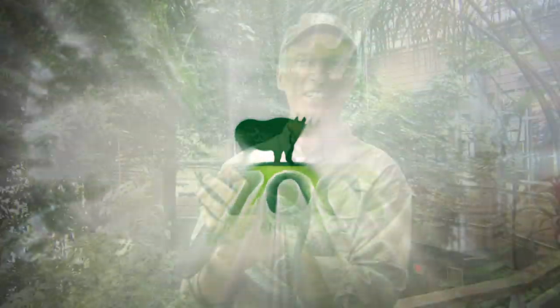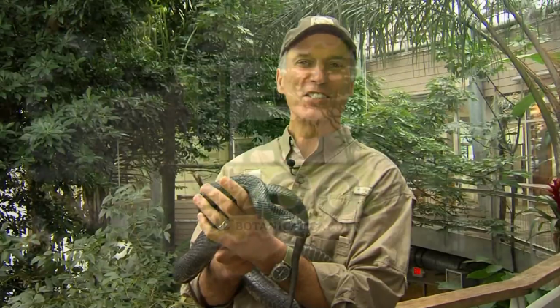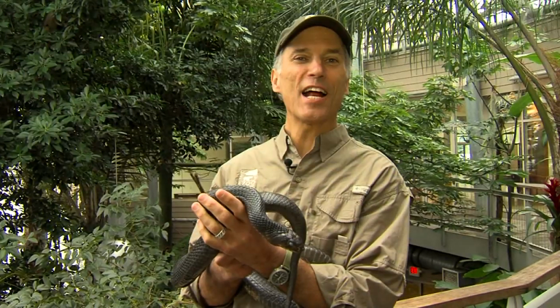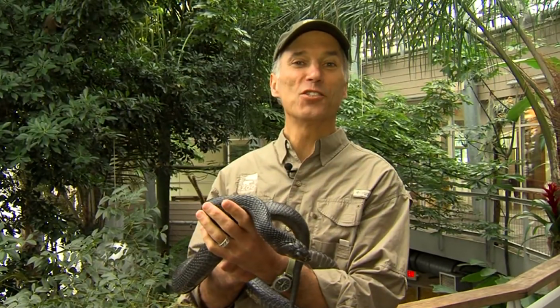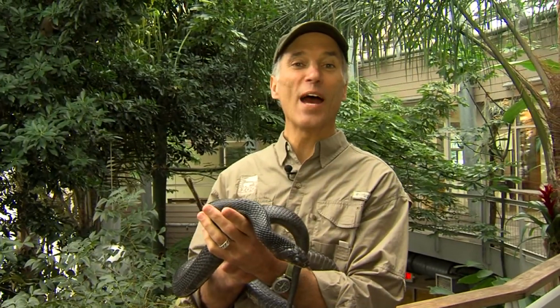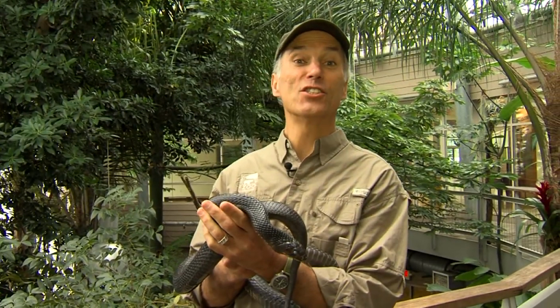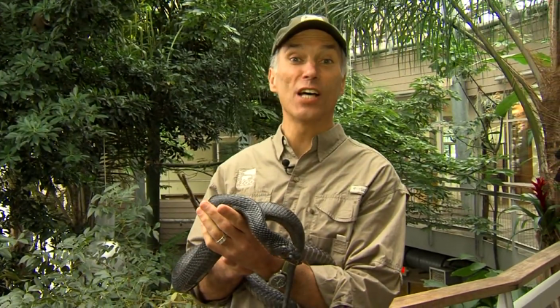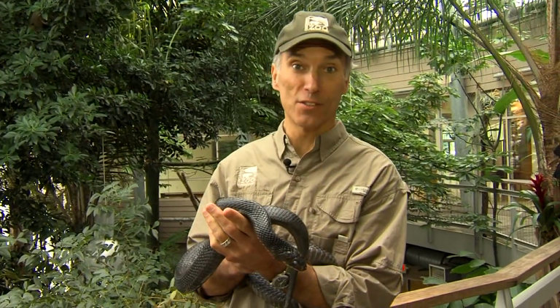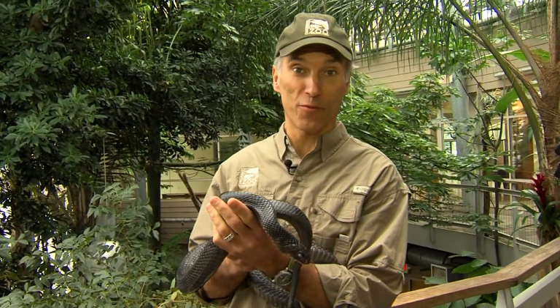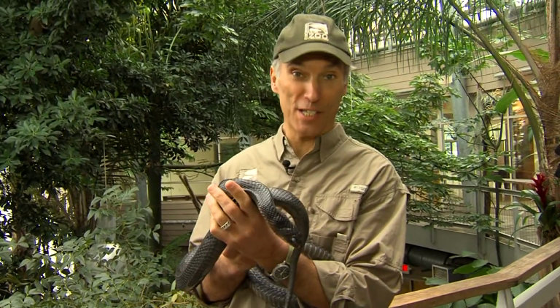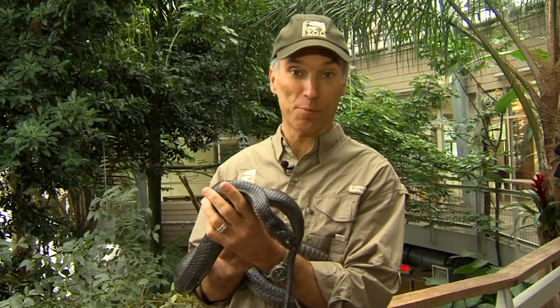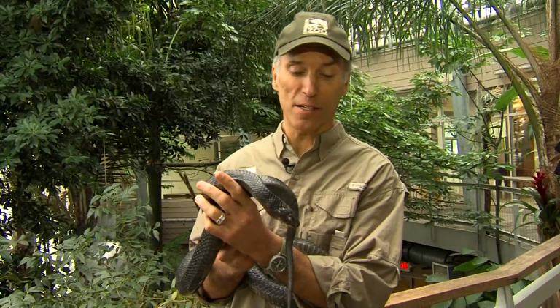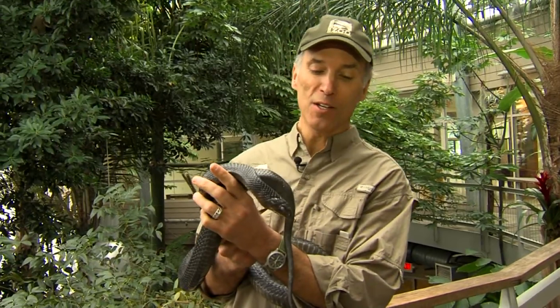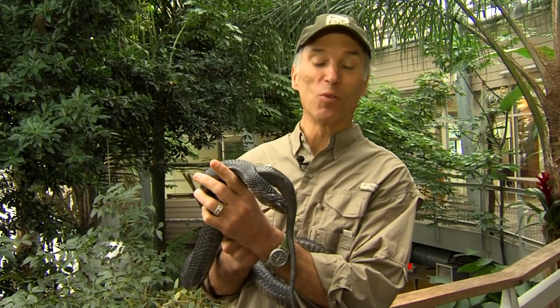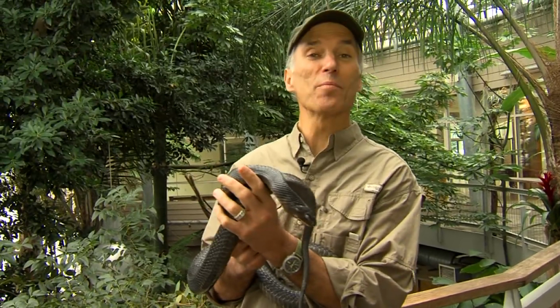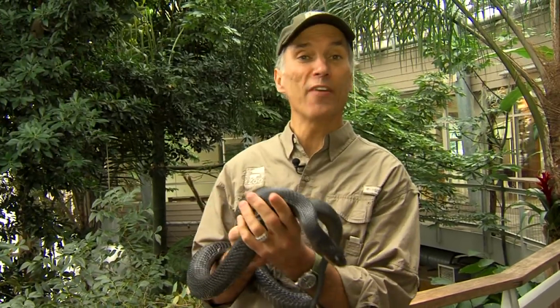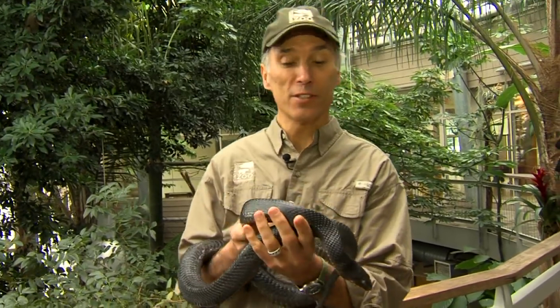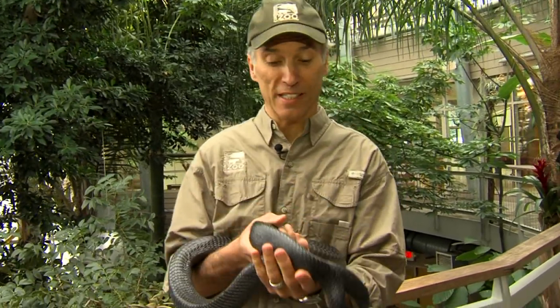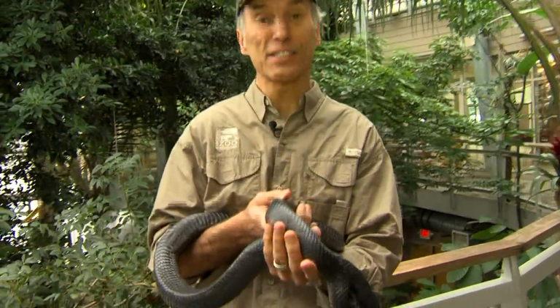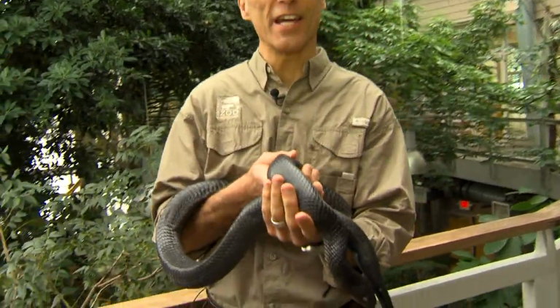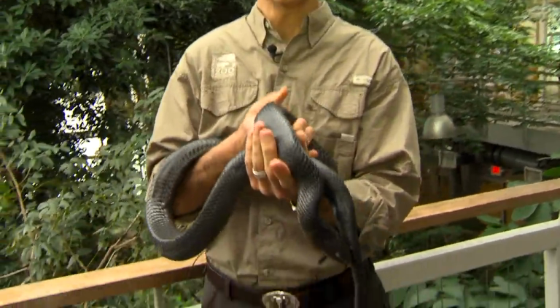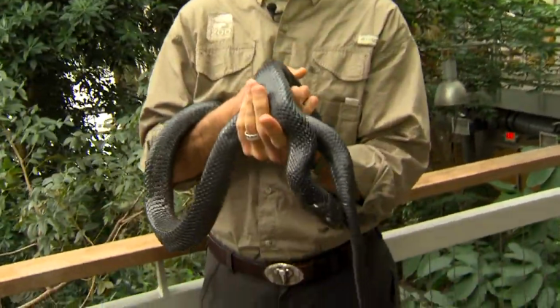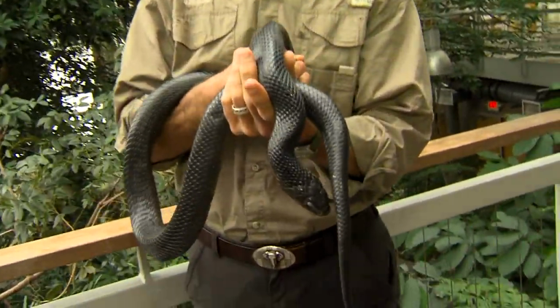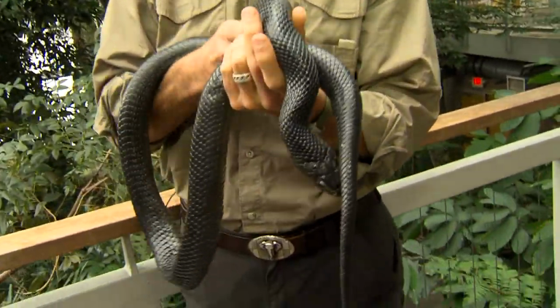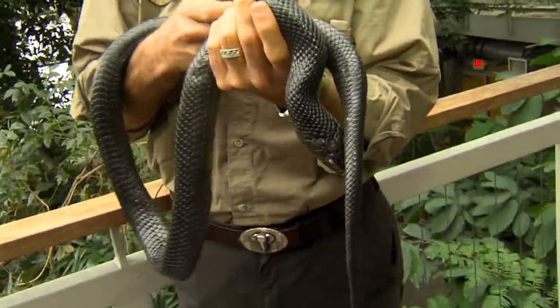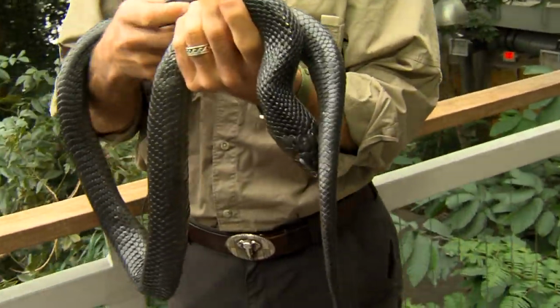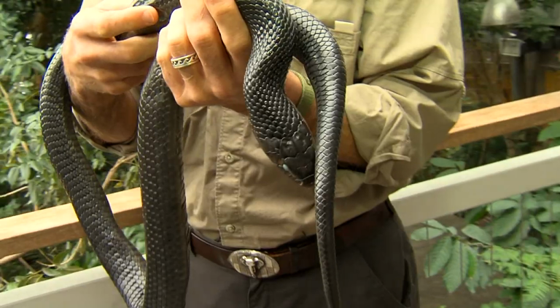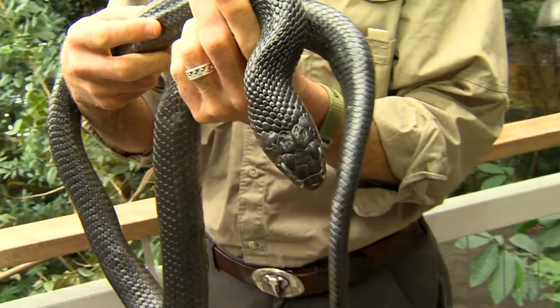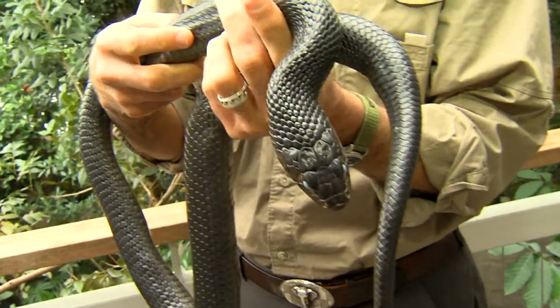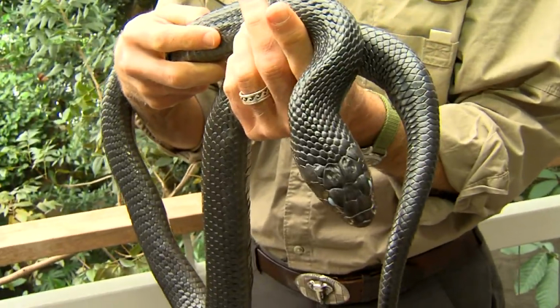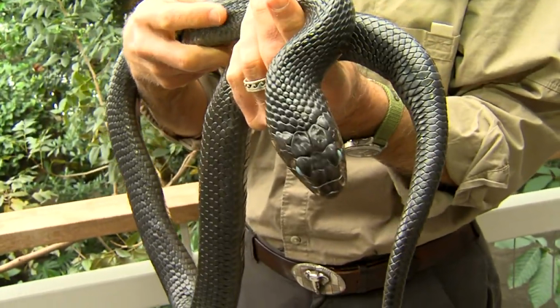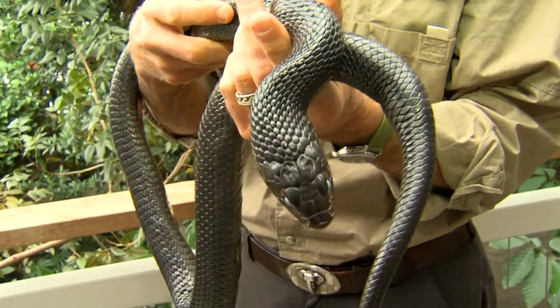The Cincinnati Zoo has dozens of different snake species, but one of my favorites is this snake. Her name is Cerulean, and she is an indigo snake.